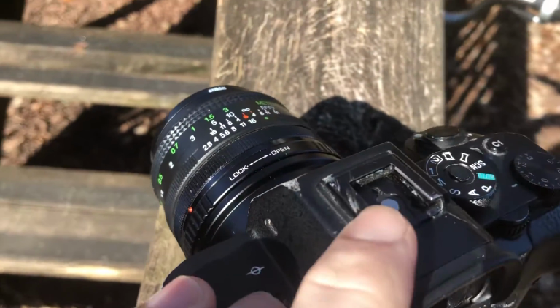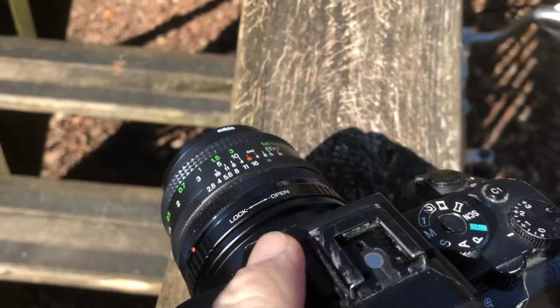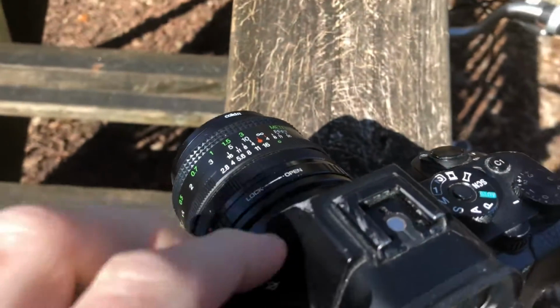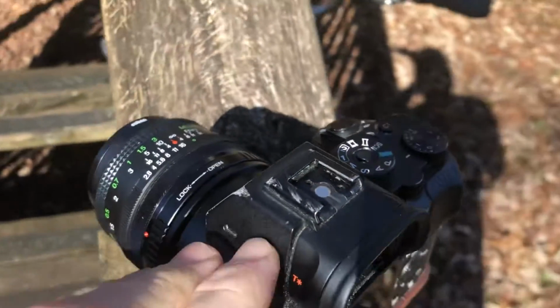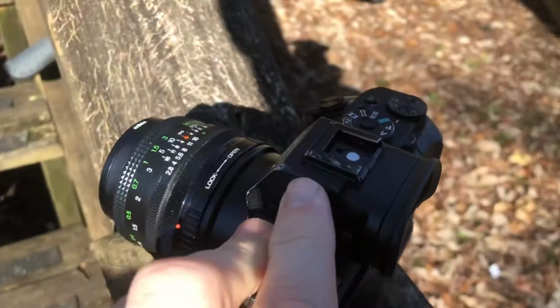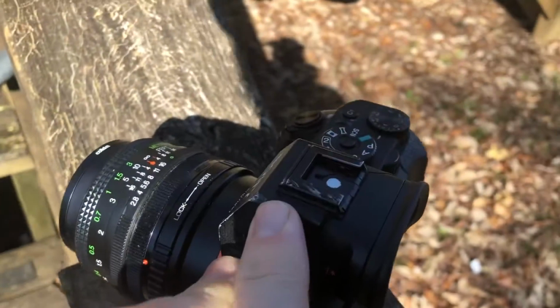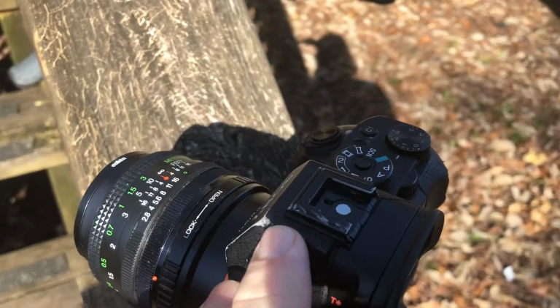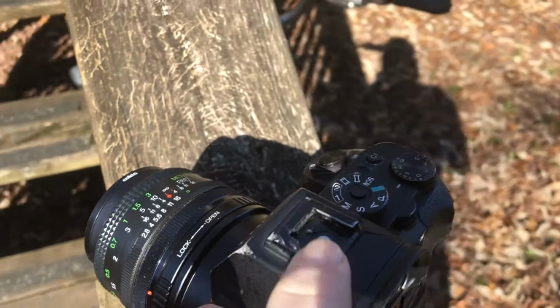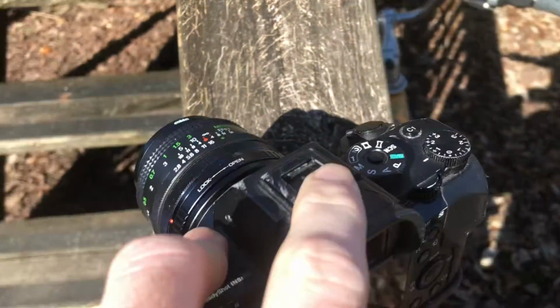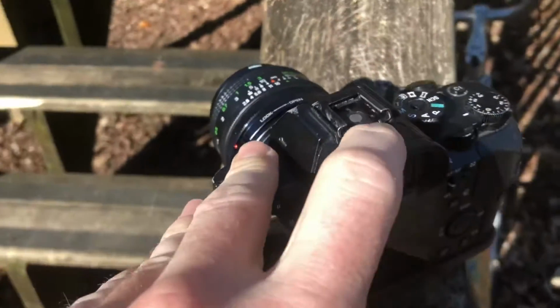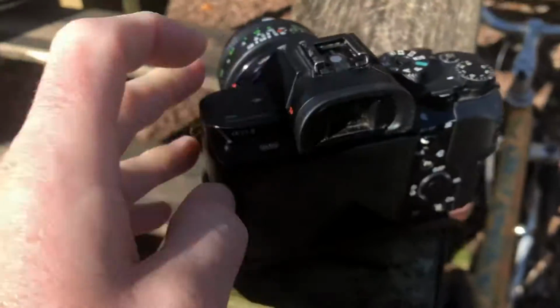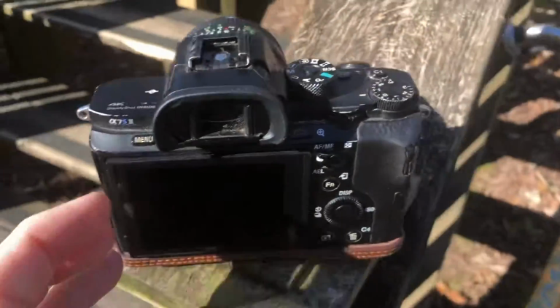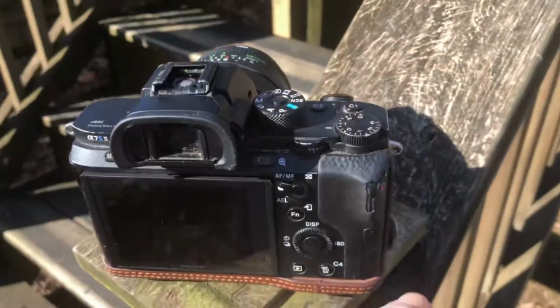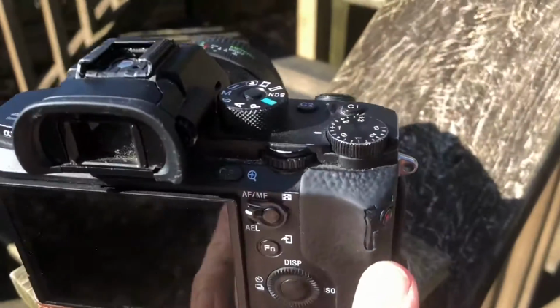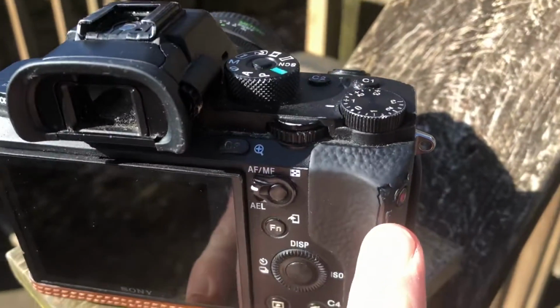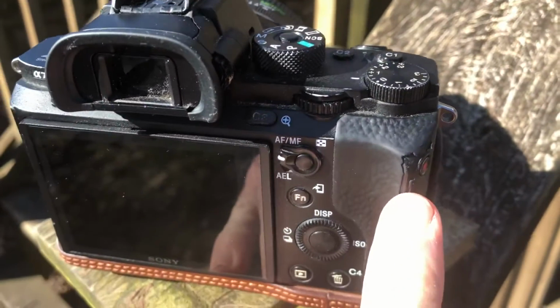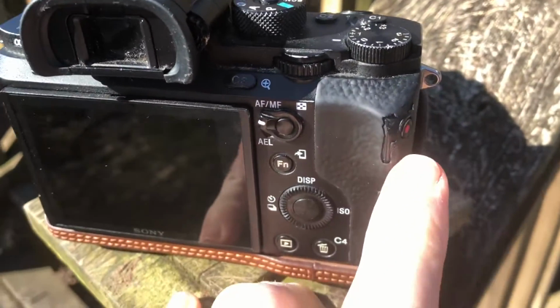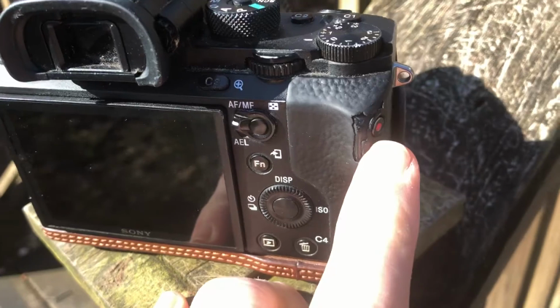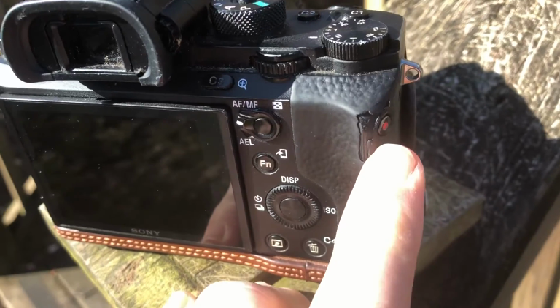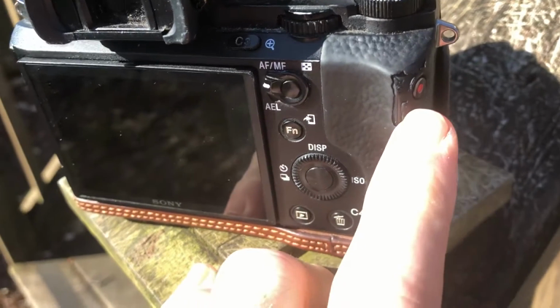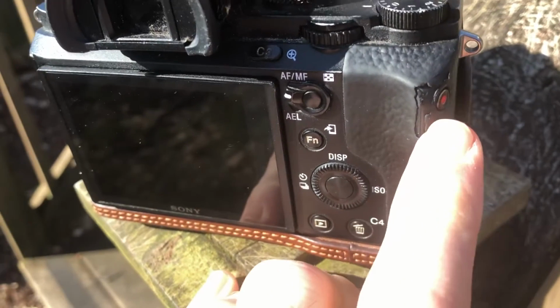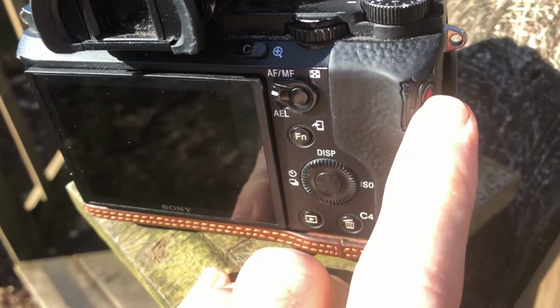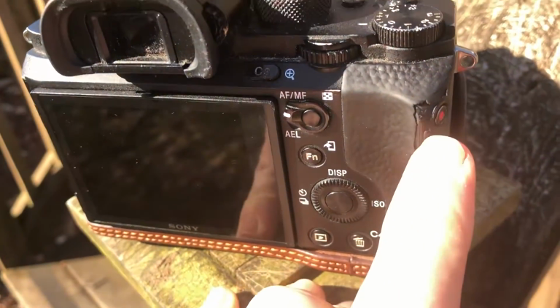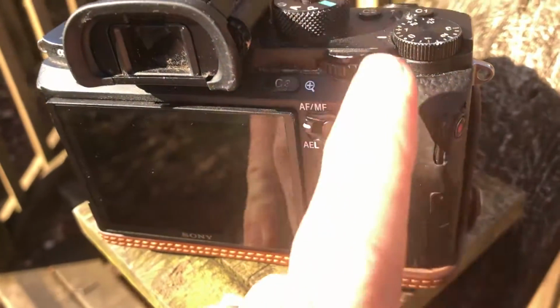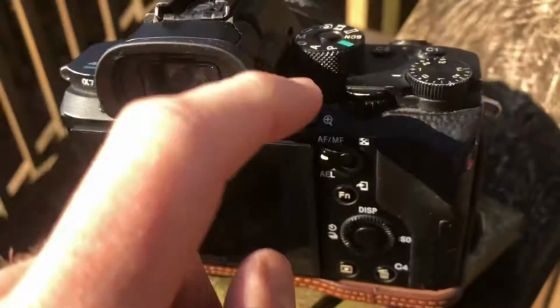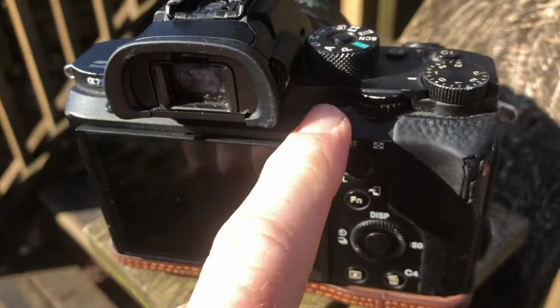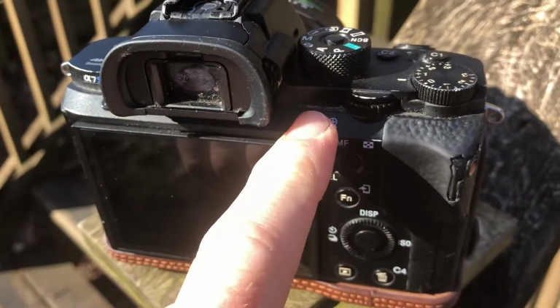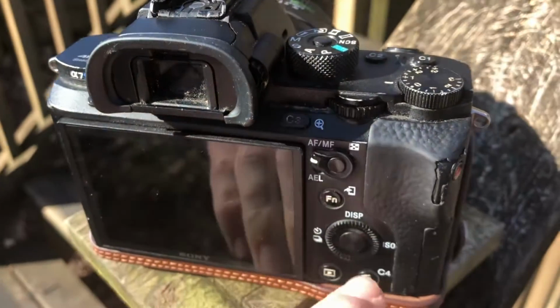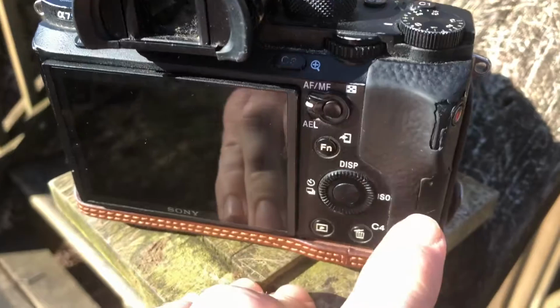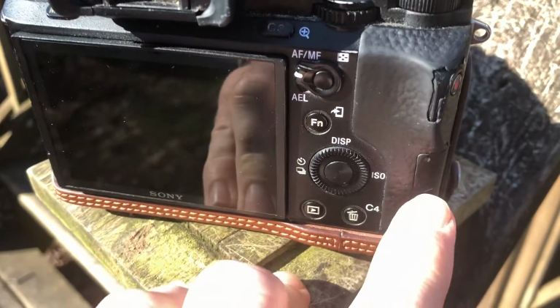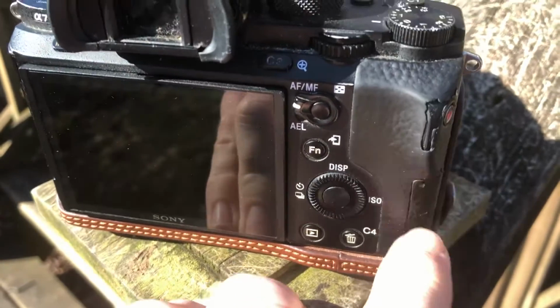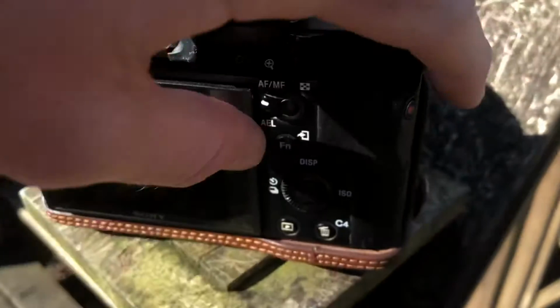Up here we've got some scratches on the top of the camera. Right over here we've got a scratch right by the record button, which I've never actually used — I've always set this other button to be the record button.